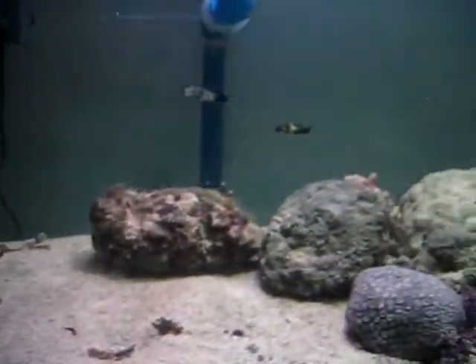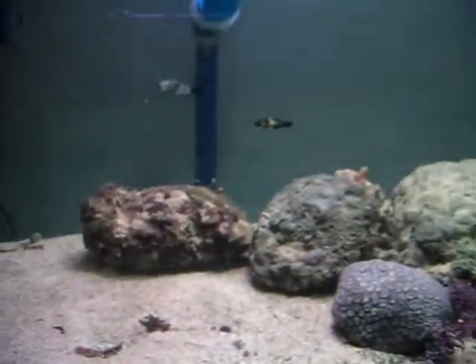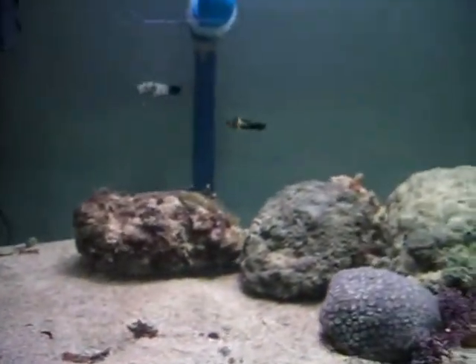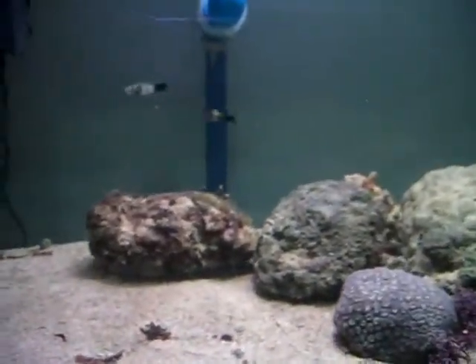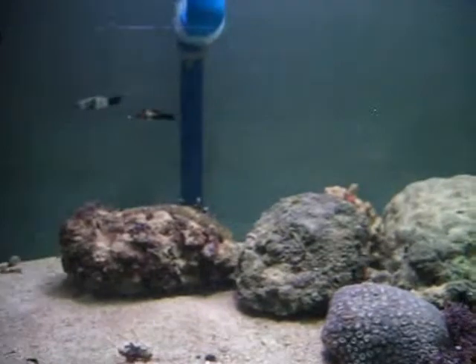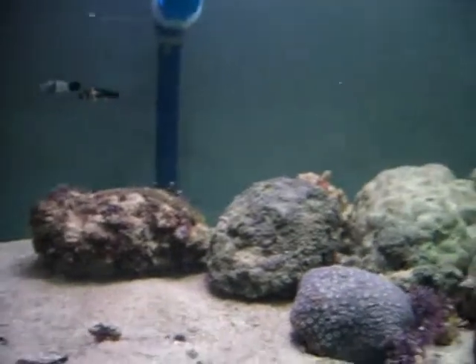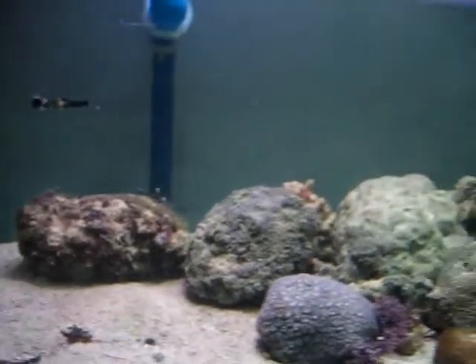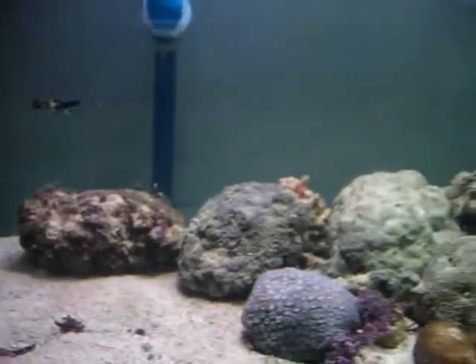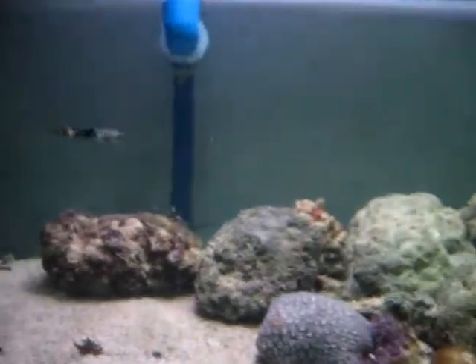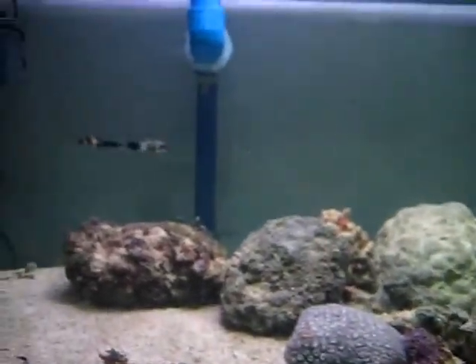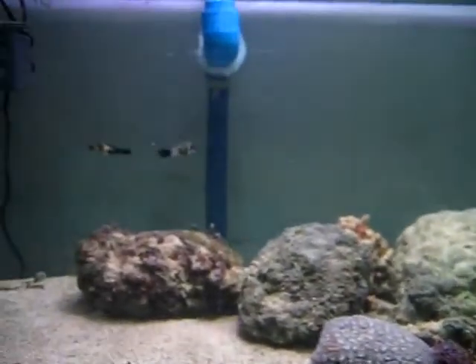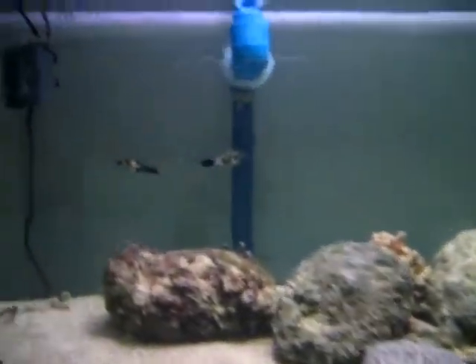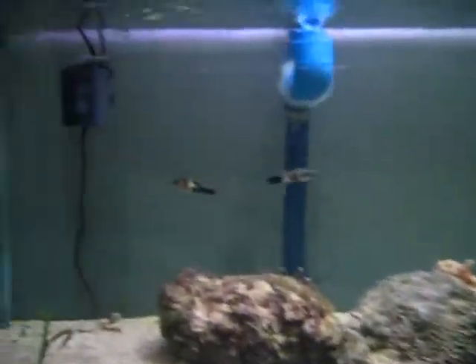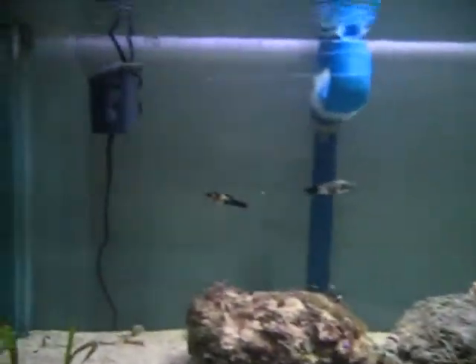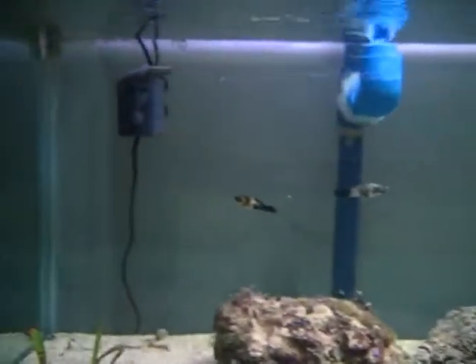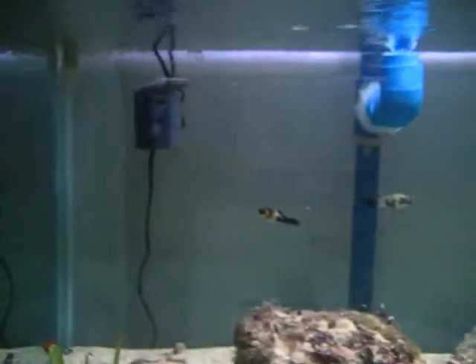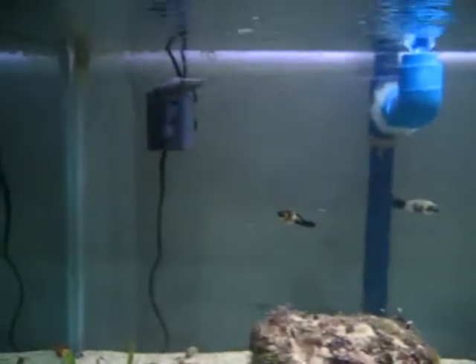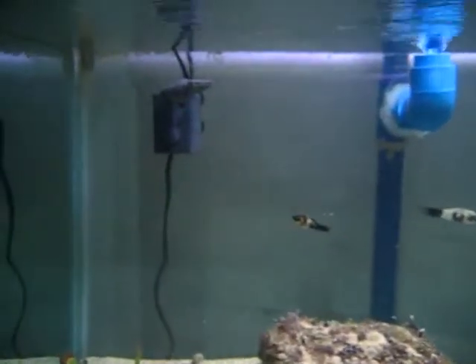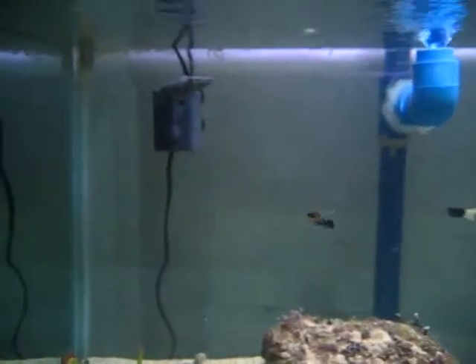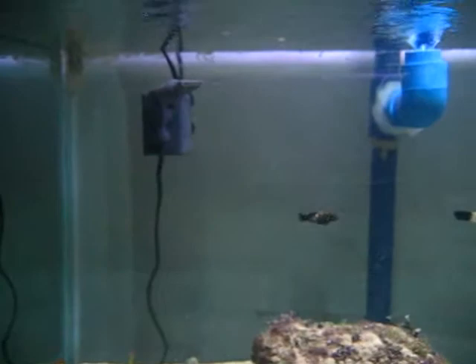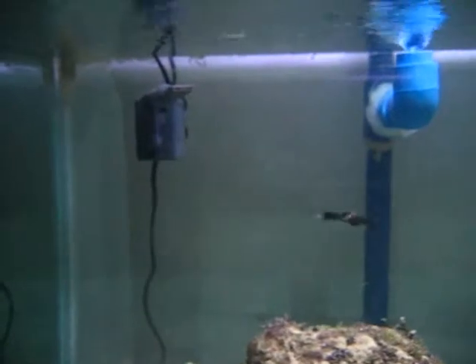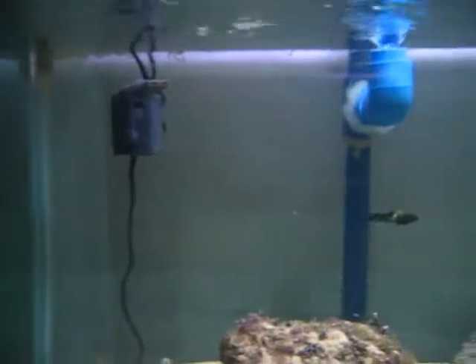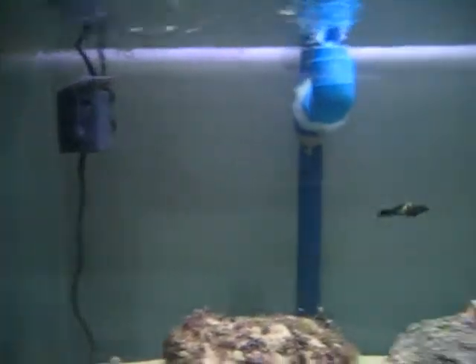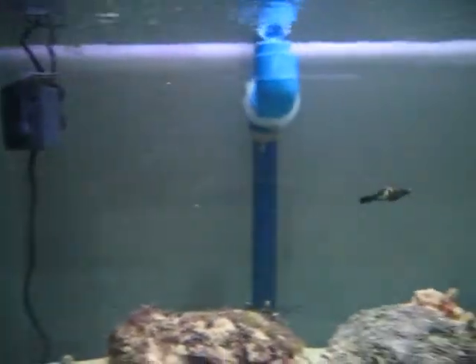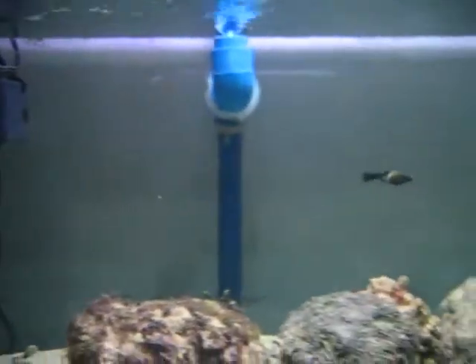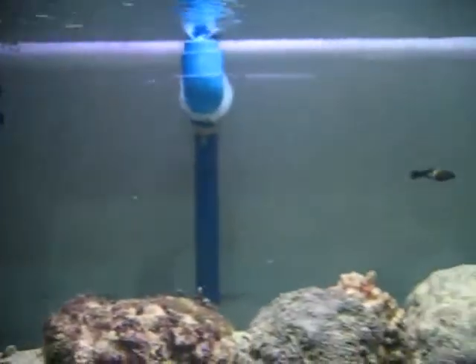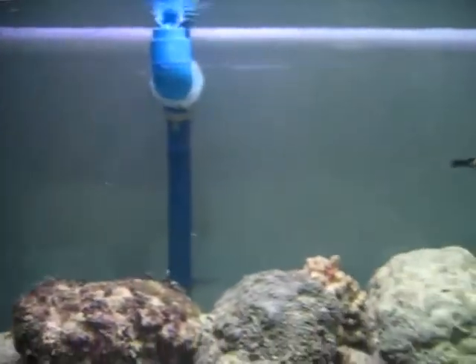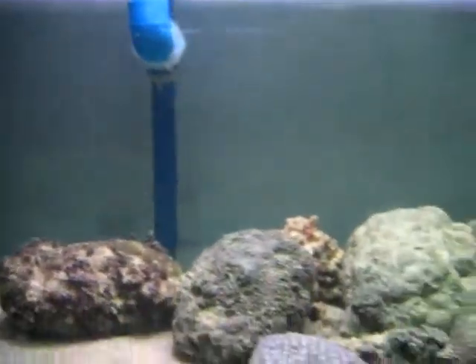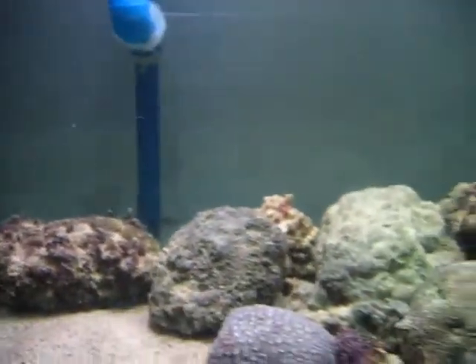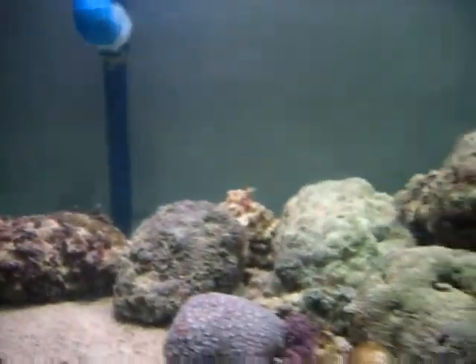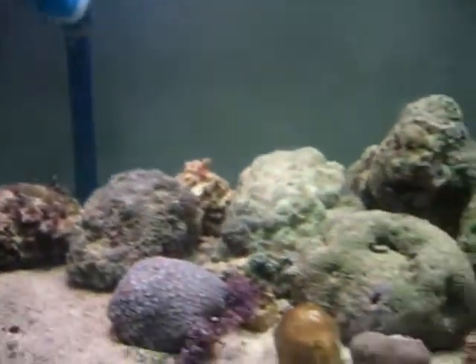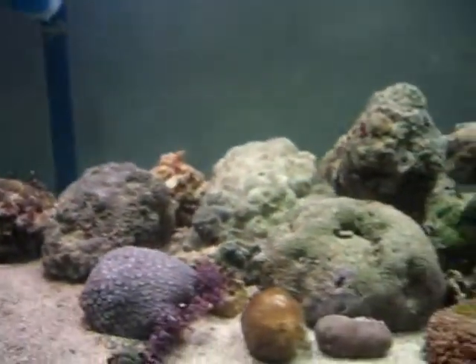I believe these mollies, which I'm using to help acclimate this tank, are going to reproduce in here also. I am going to have more fish — as I said, this is just three weeks old.